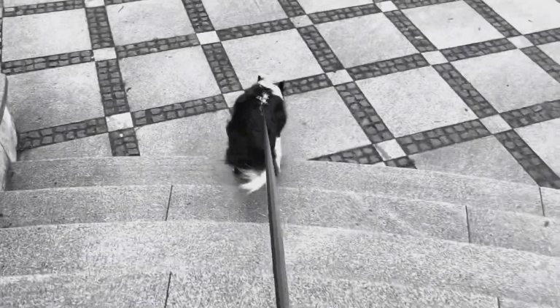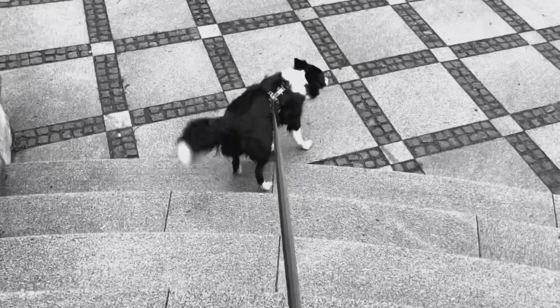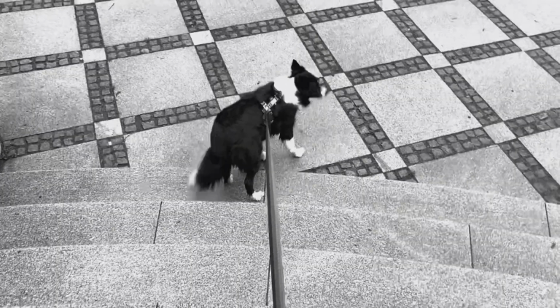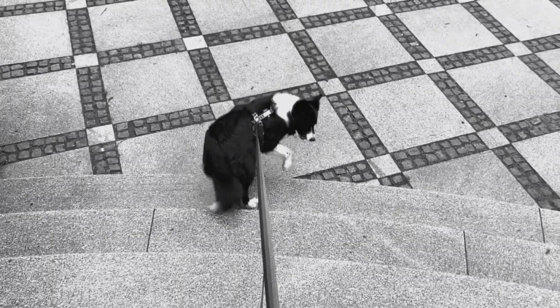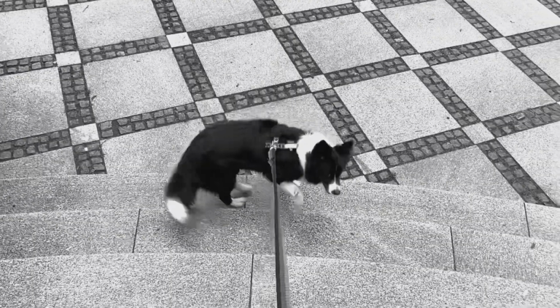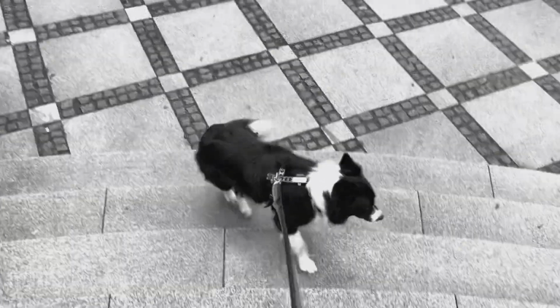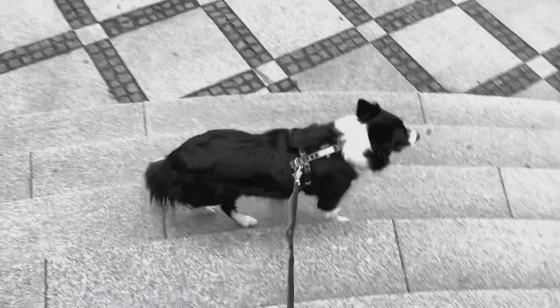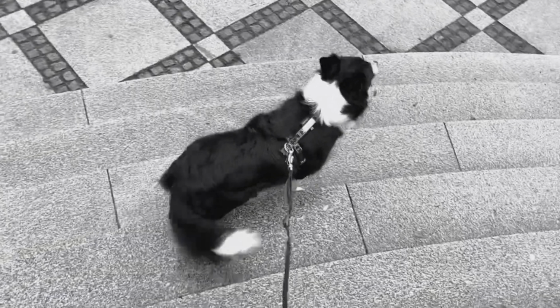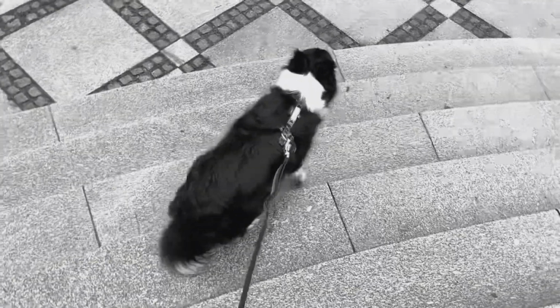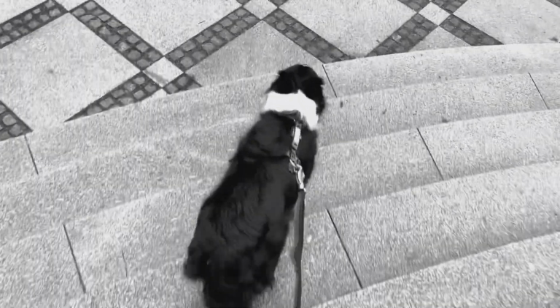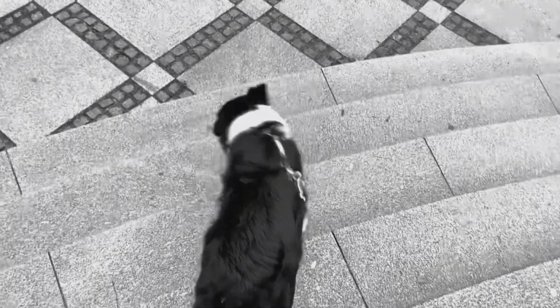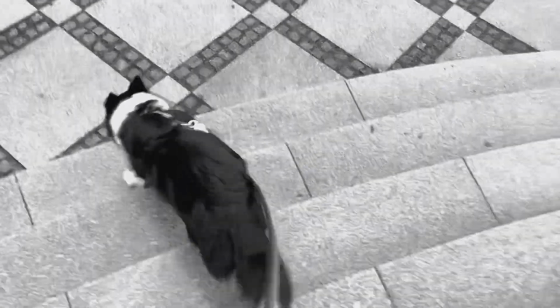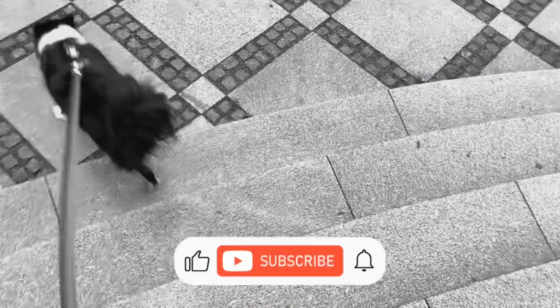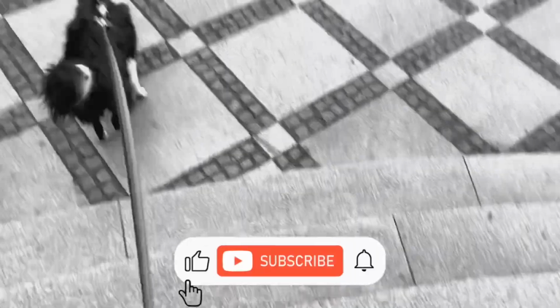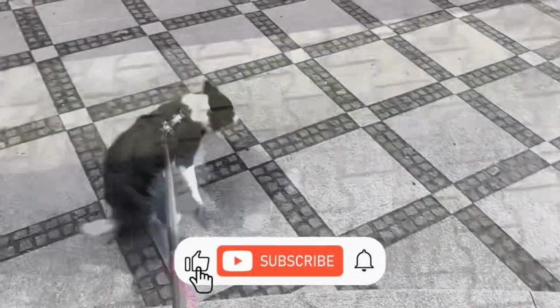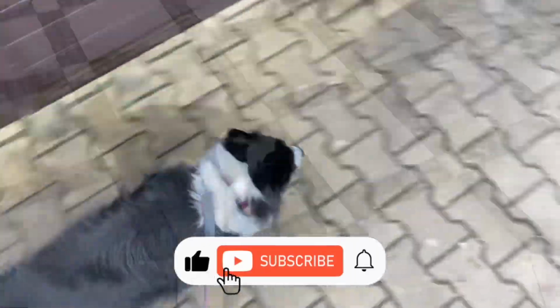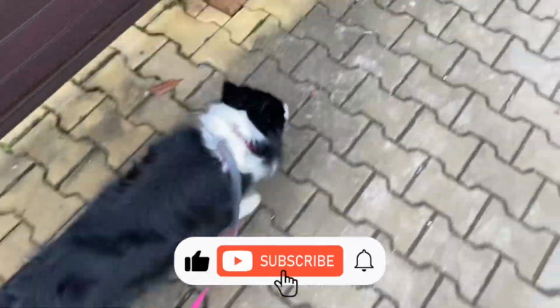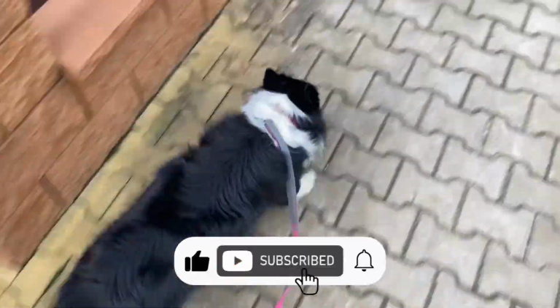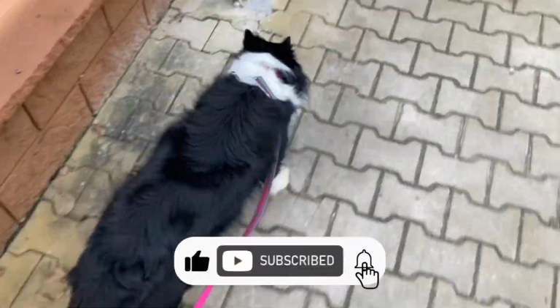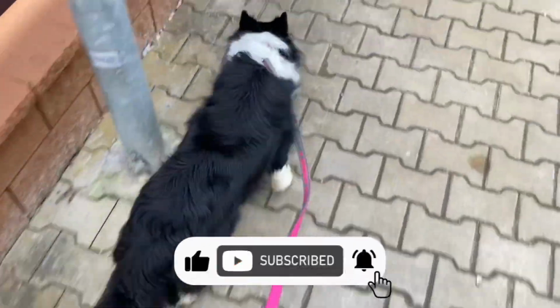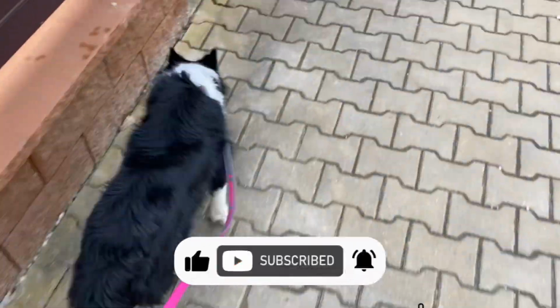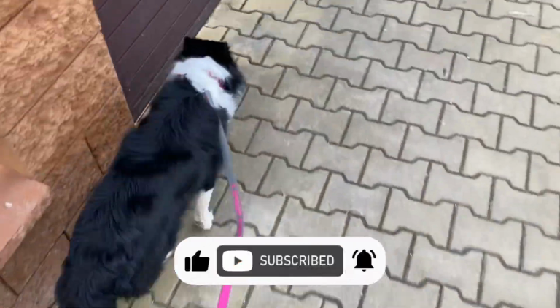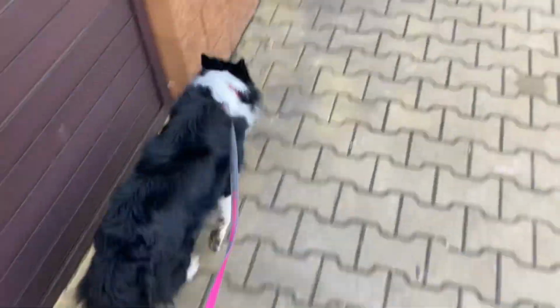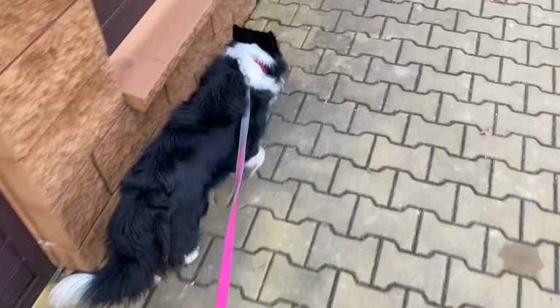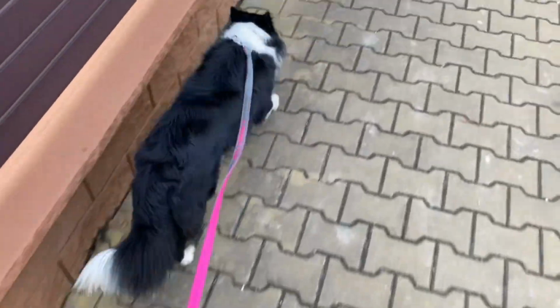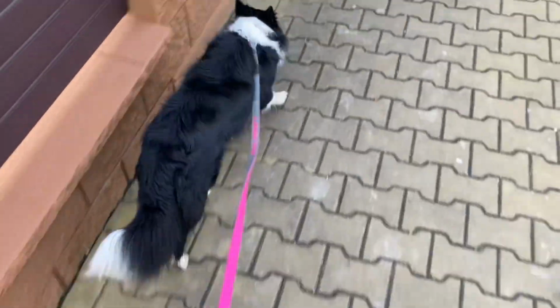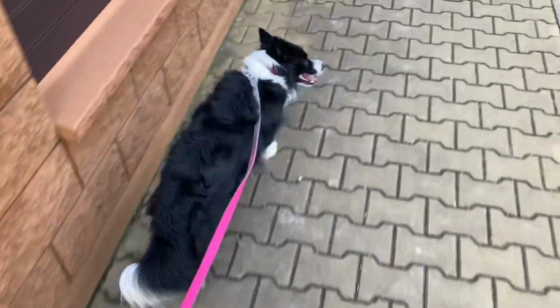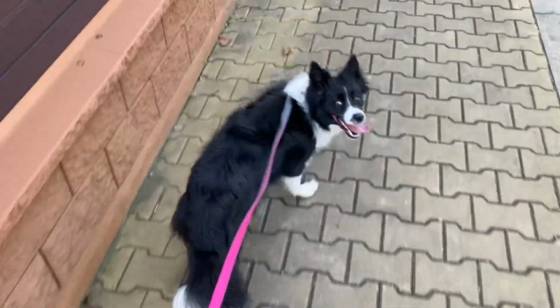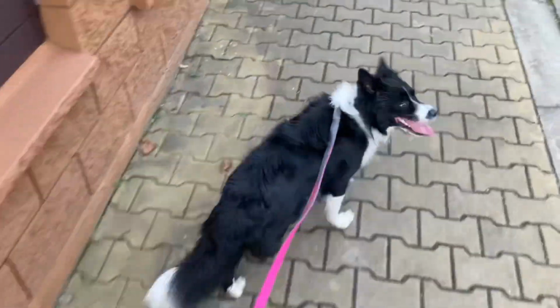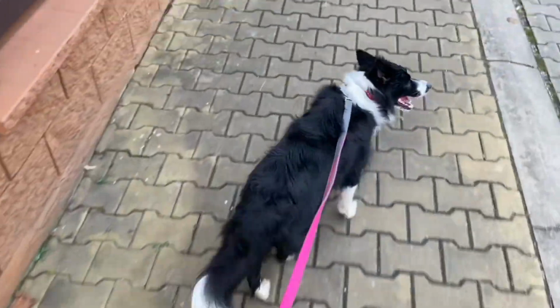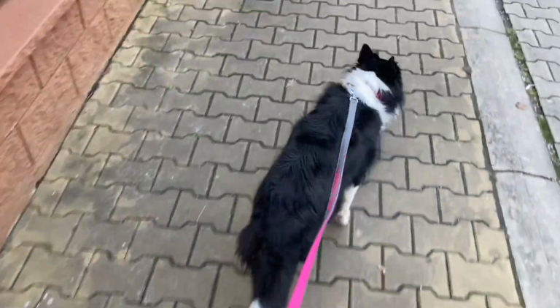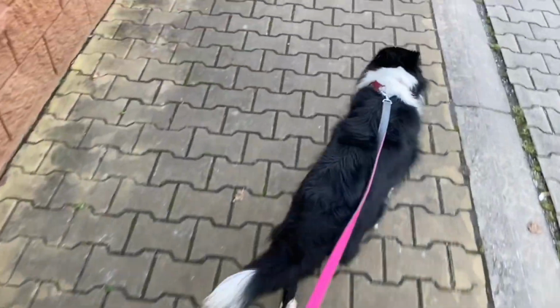Every dog can walk nicely on leash and every dog owner can teach it. I have prepared a series of tutorials, so I highly recommend subscribing to my channel if you don't want to miss any of them. Teach your dog to walk nicely on leash and change your life!